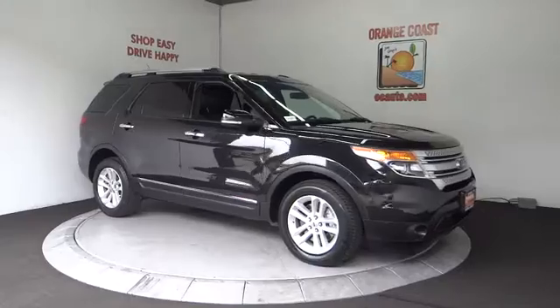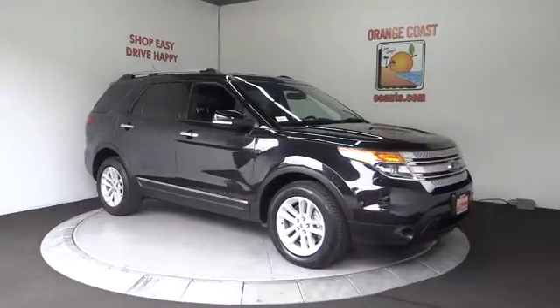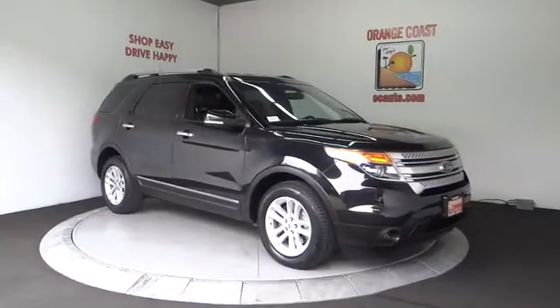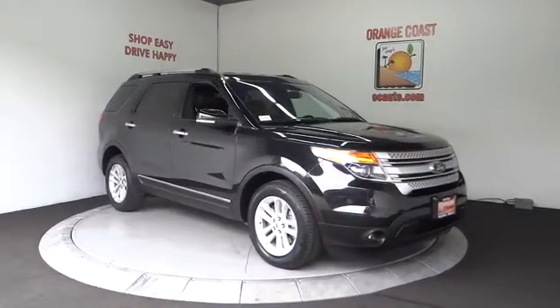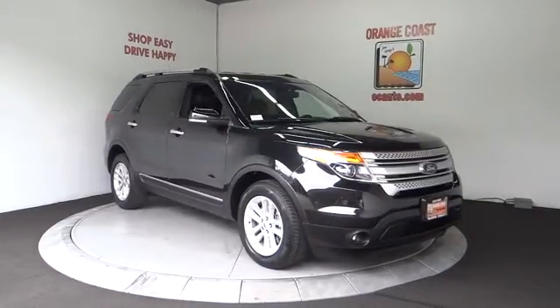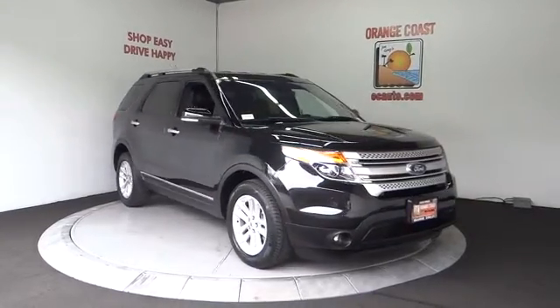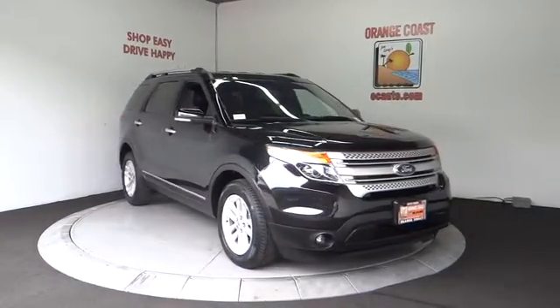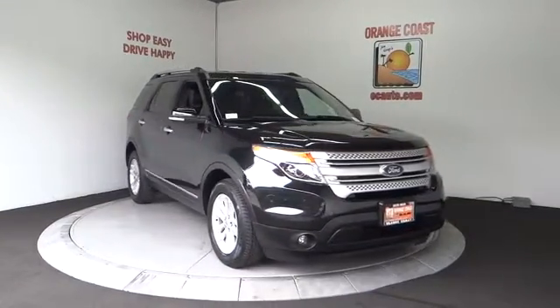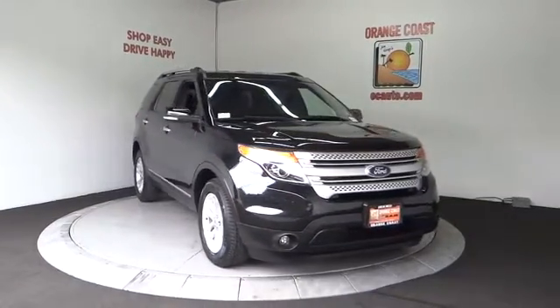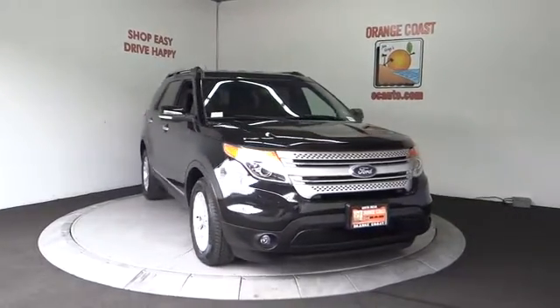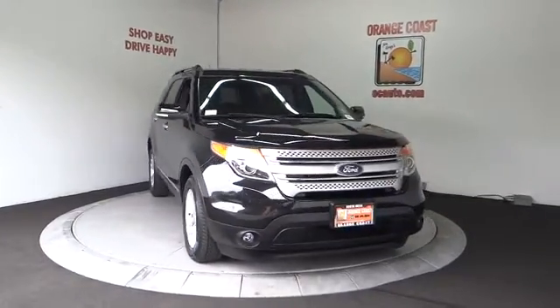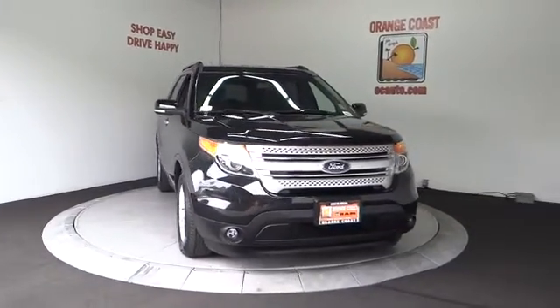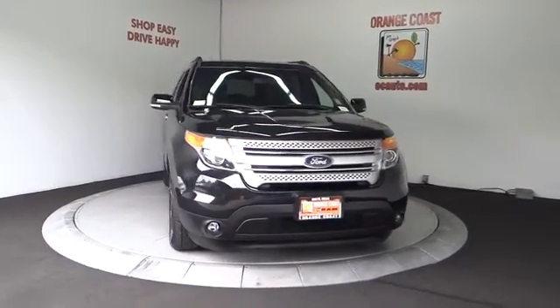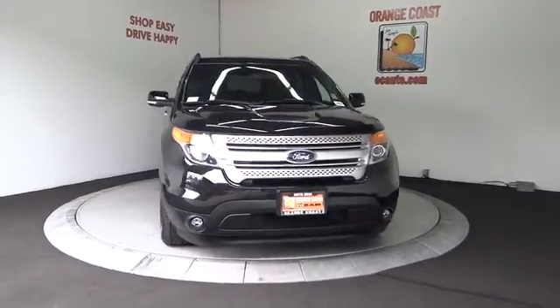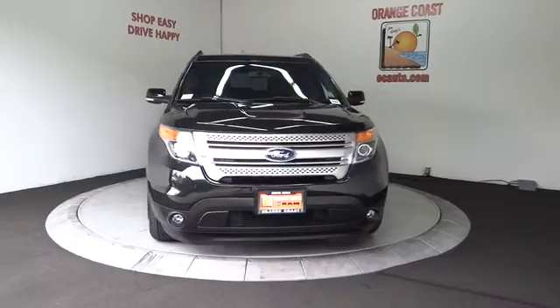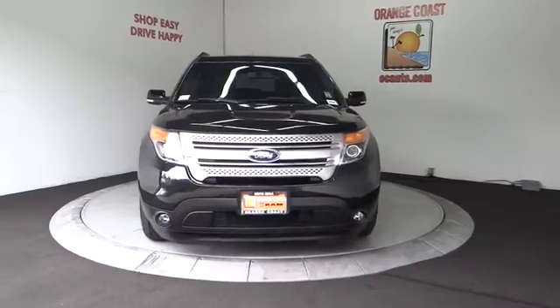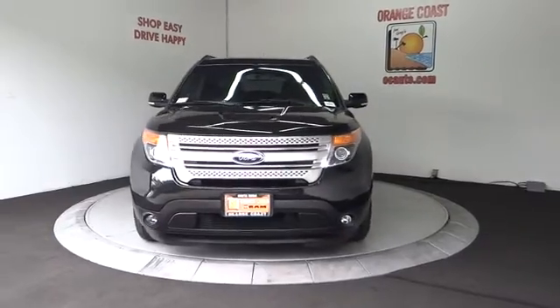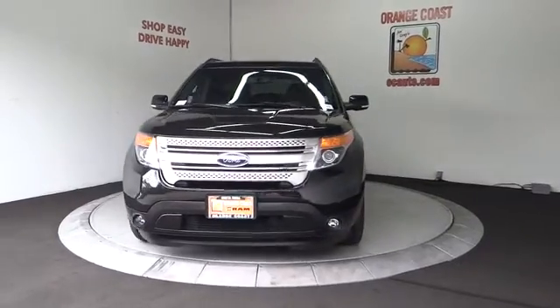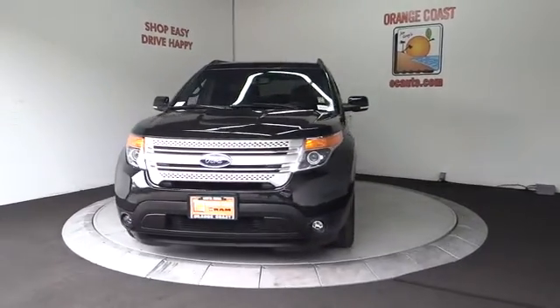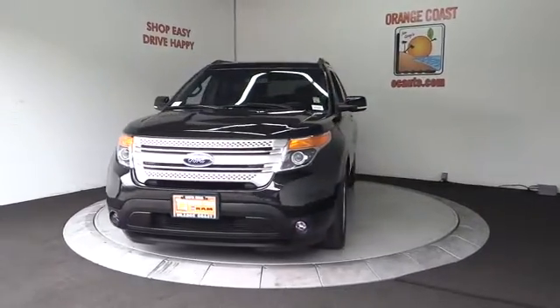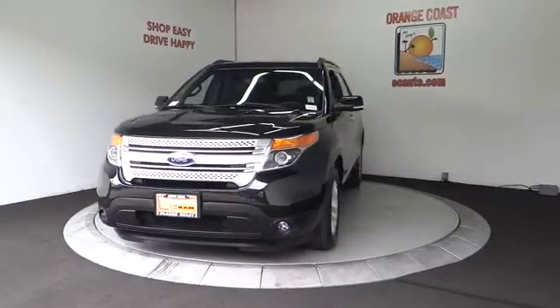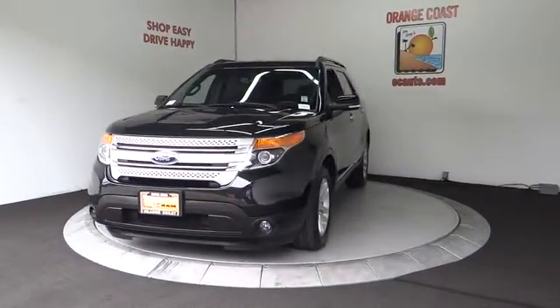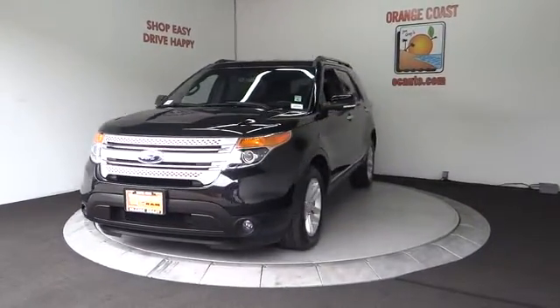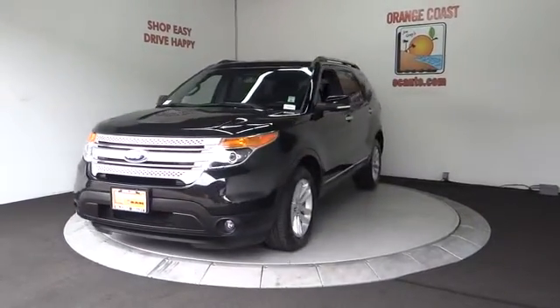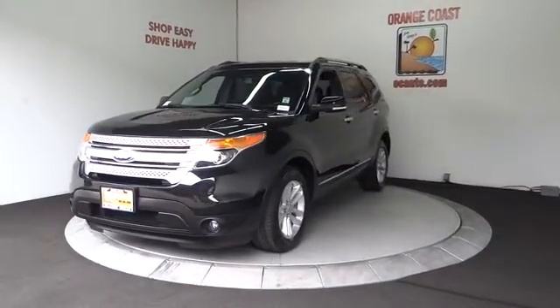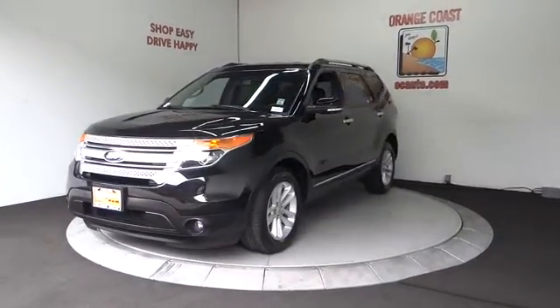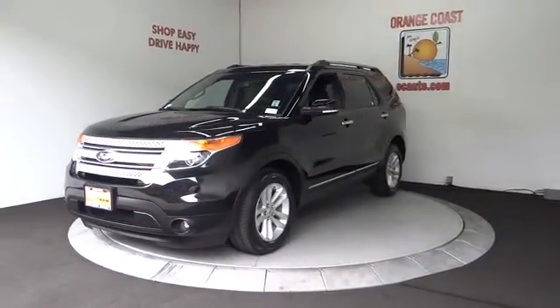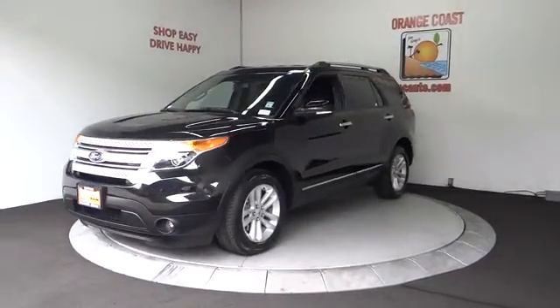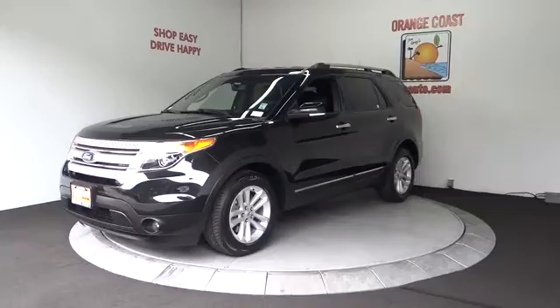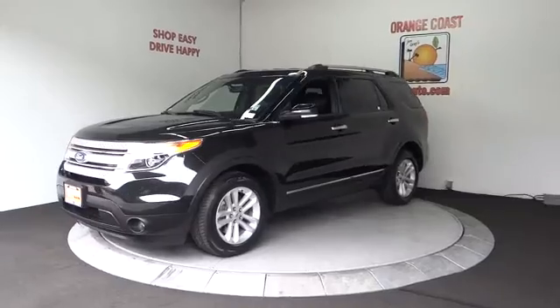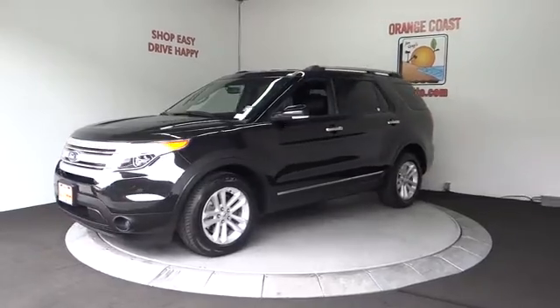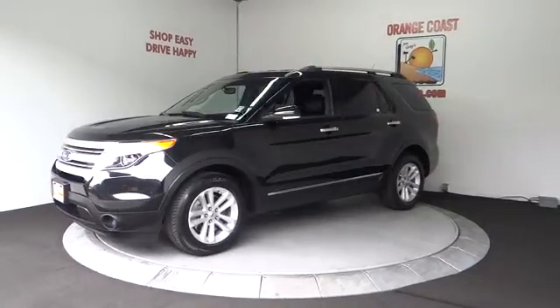The 2013 Ford Explorer. You've got a lot of capabilities to call on in a Ford Explorer. Don't underestimate your choices. This vehicle has less than 65,000 miles.